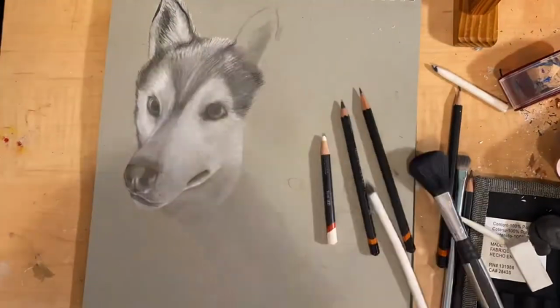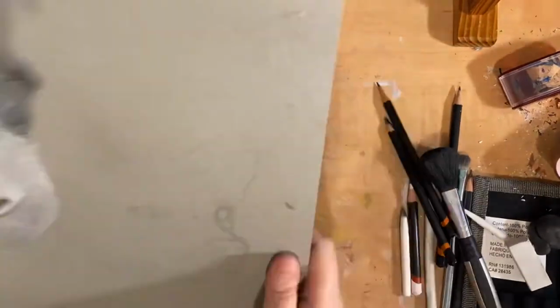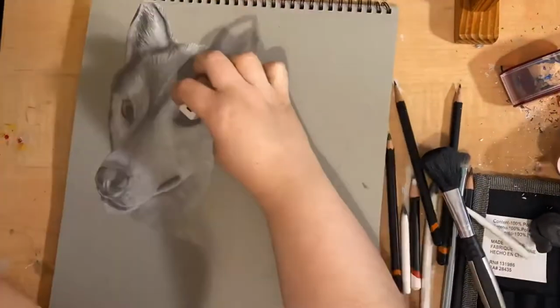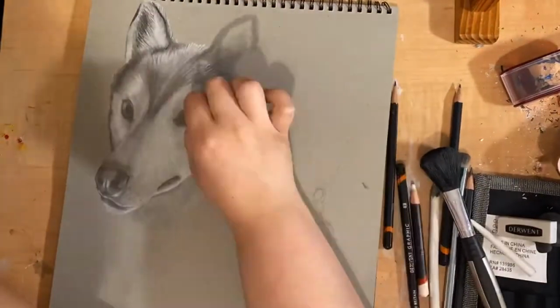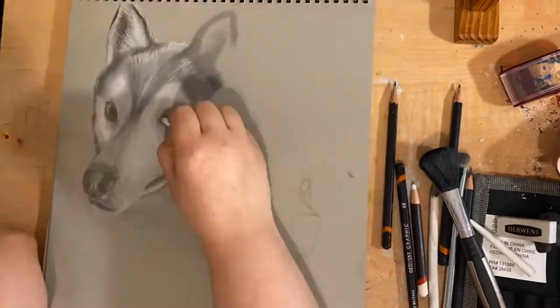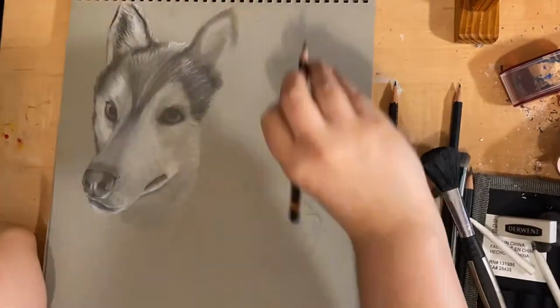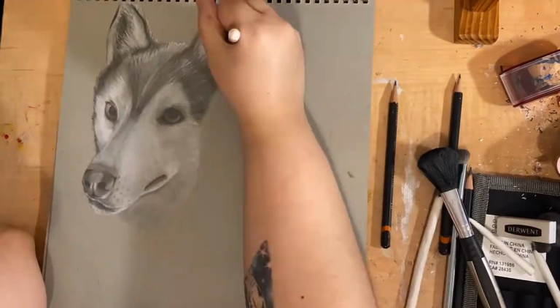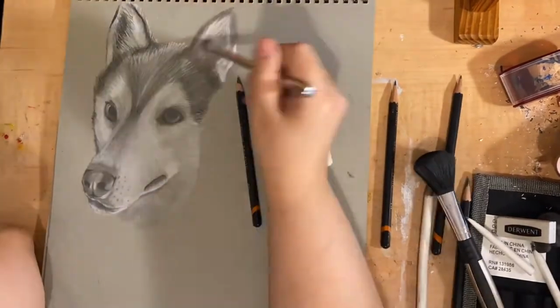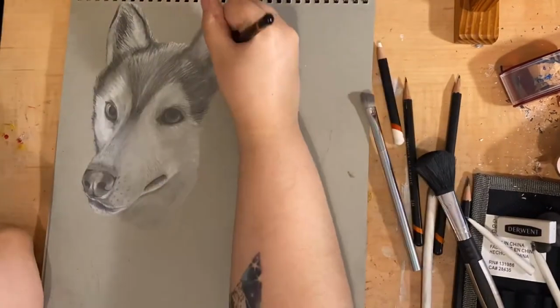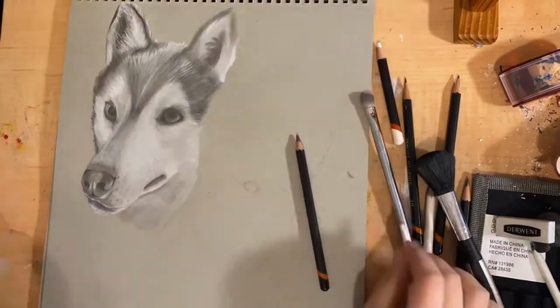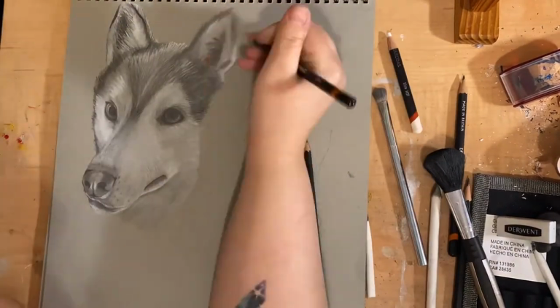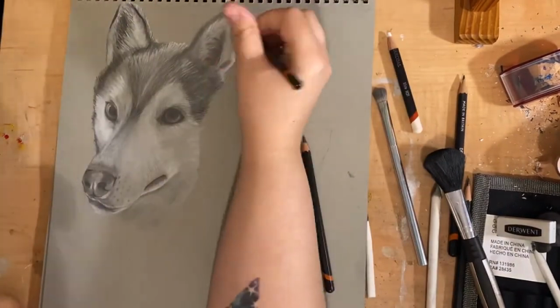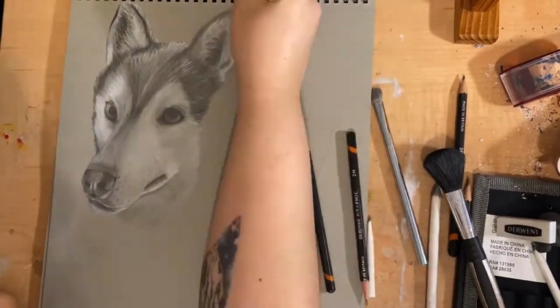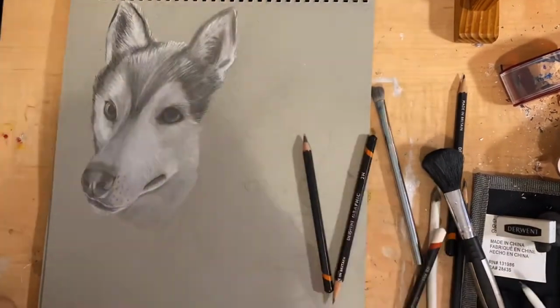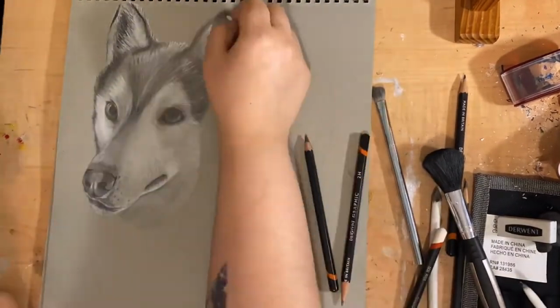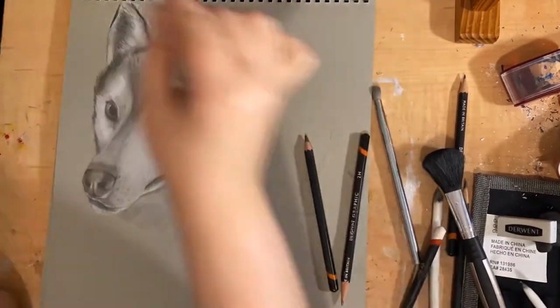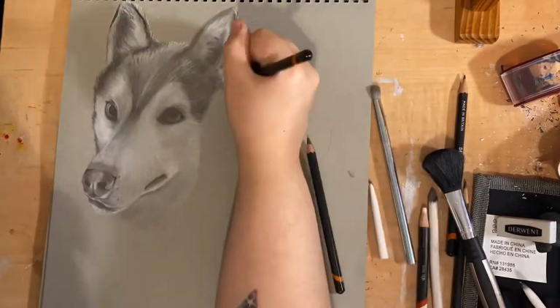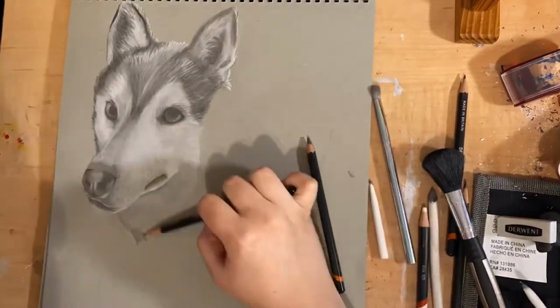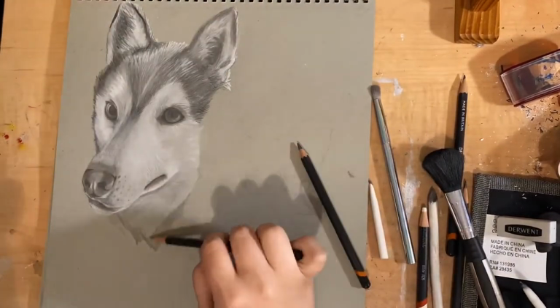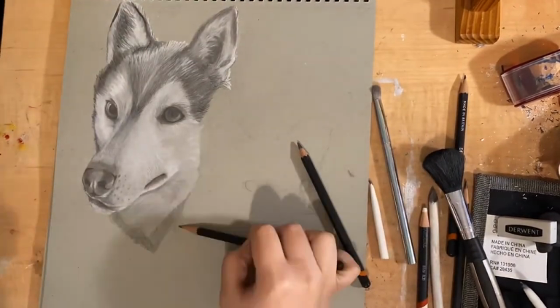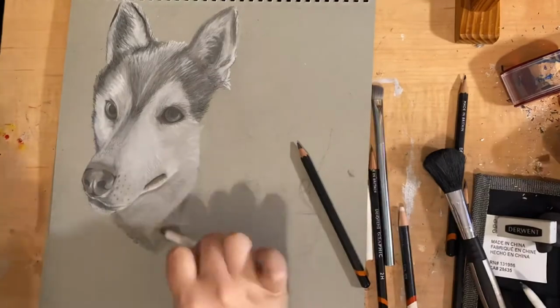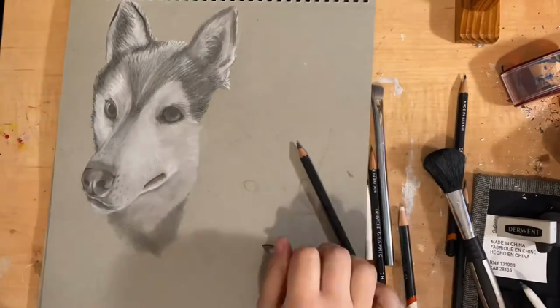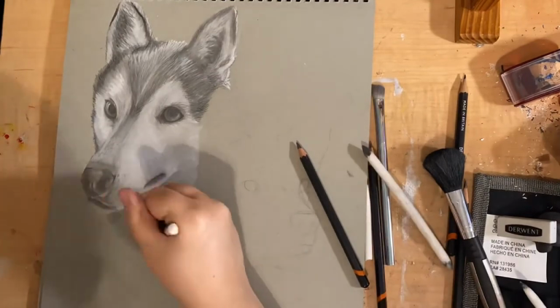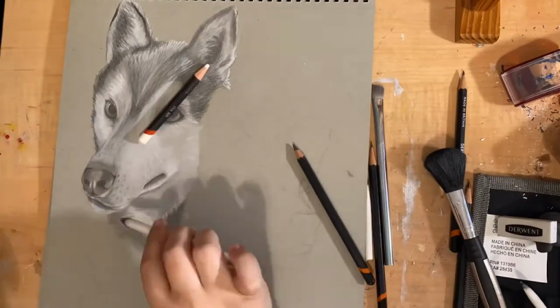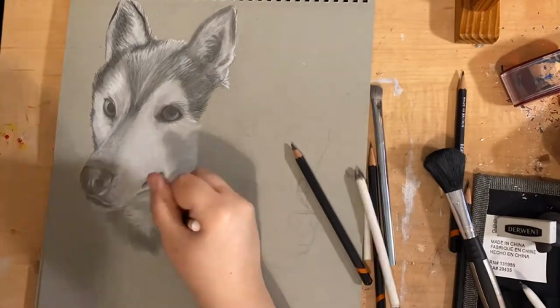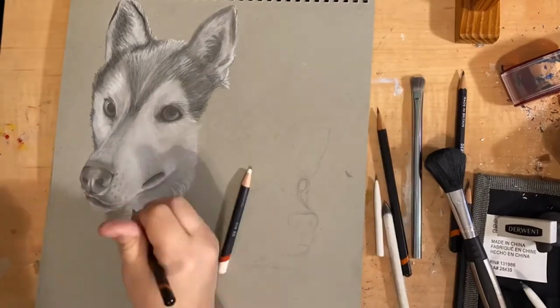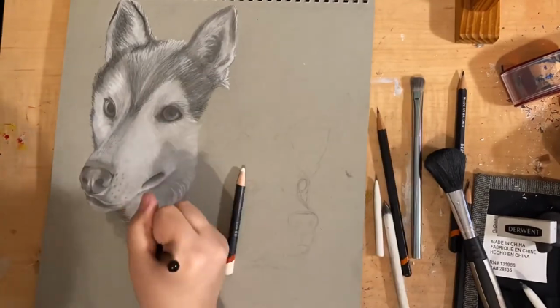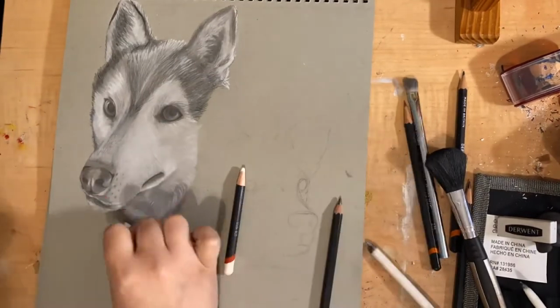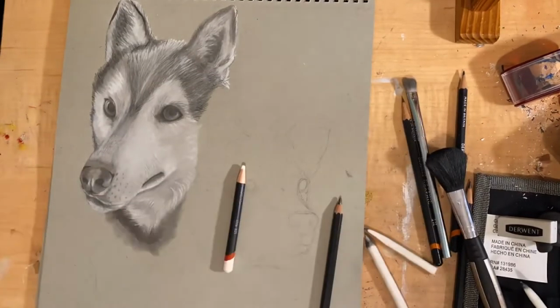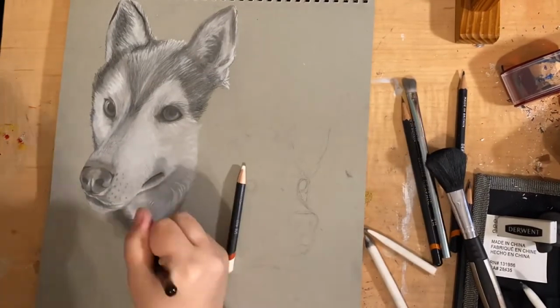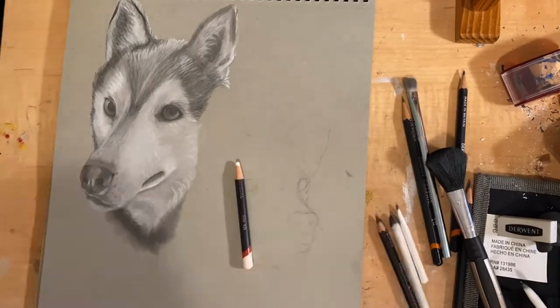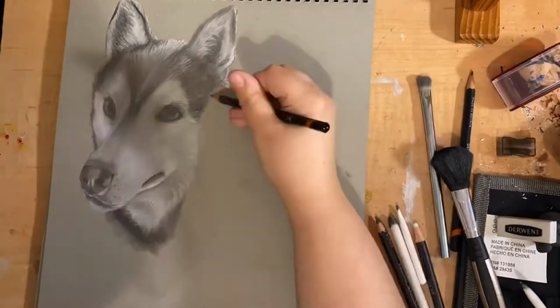Just like all of my graphite work, I do tend to work from left to right just because I'm right-handed and I am trying really hard not to smudge anything as I go.